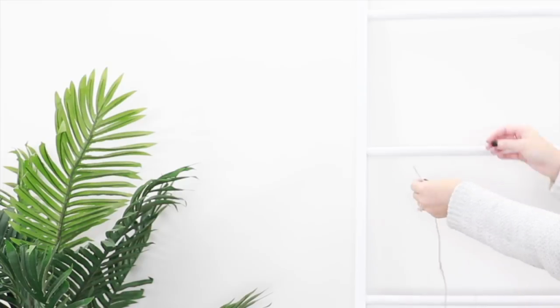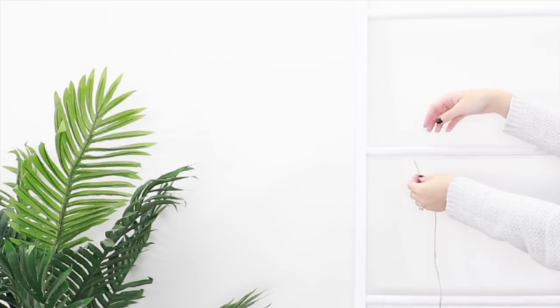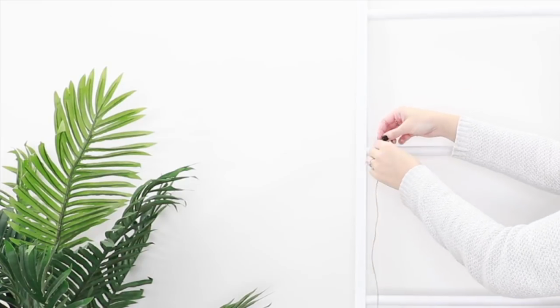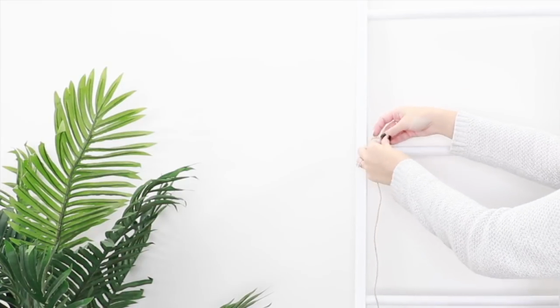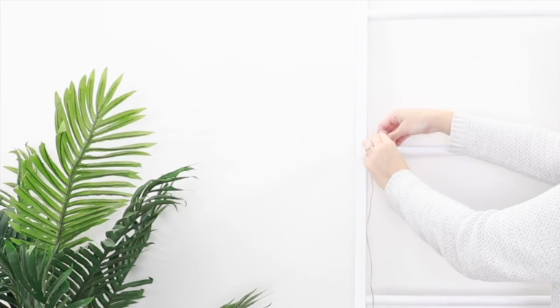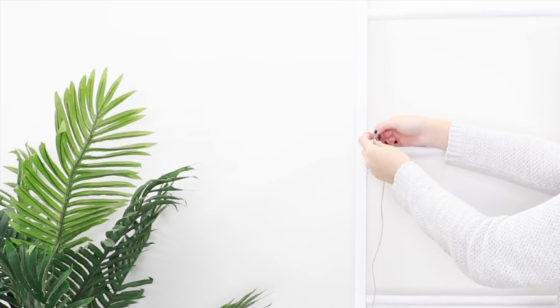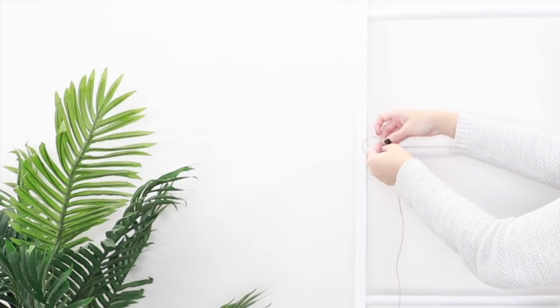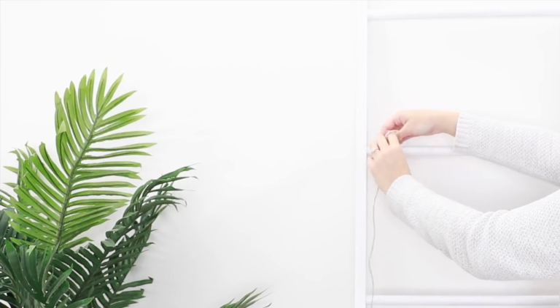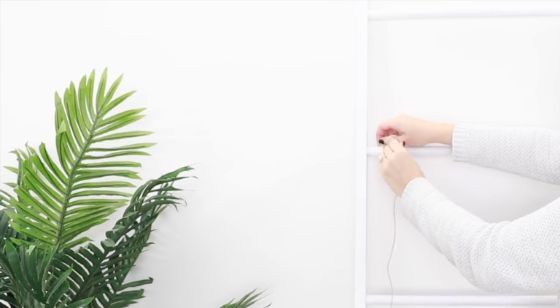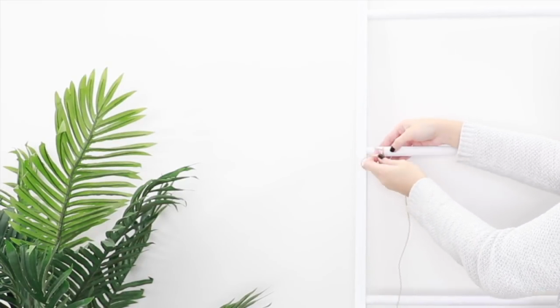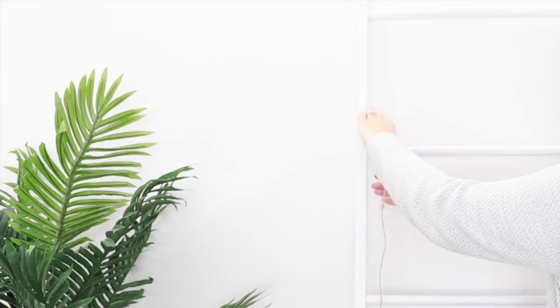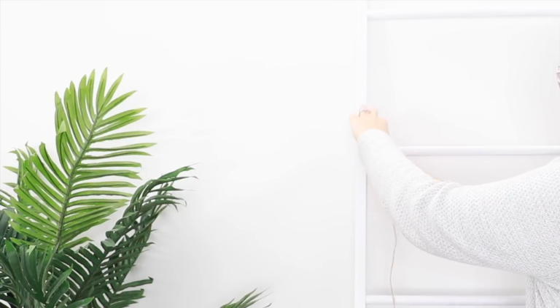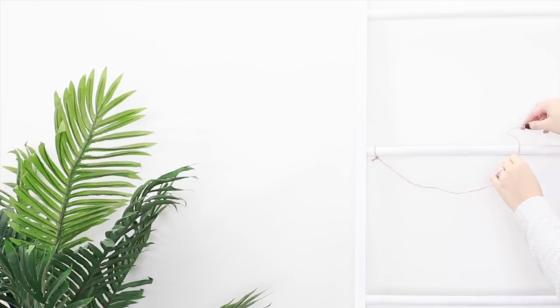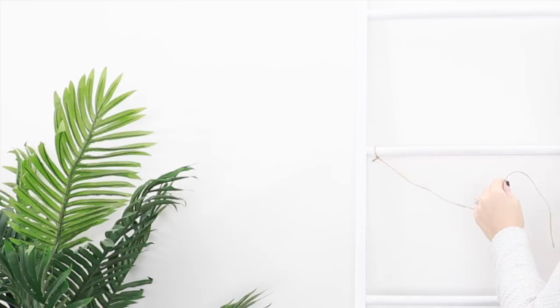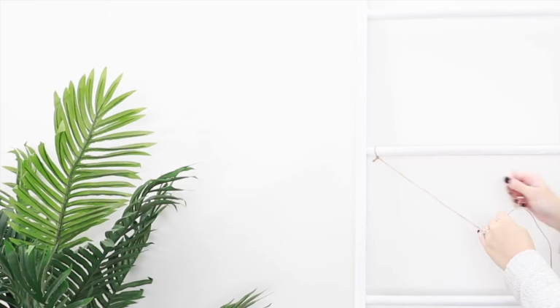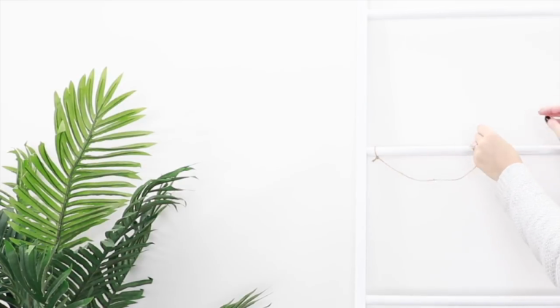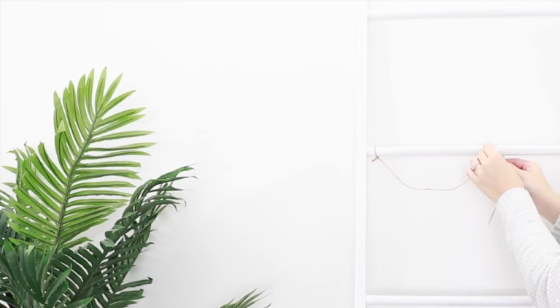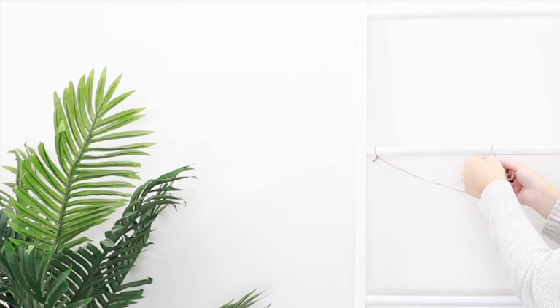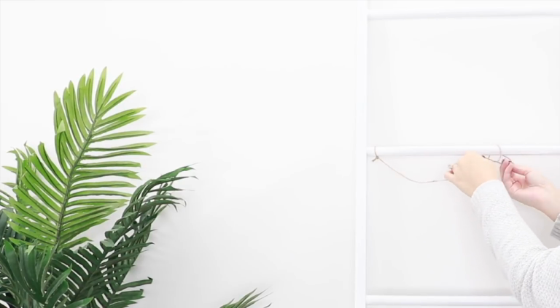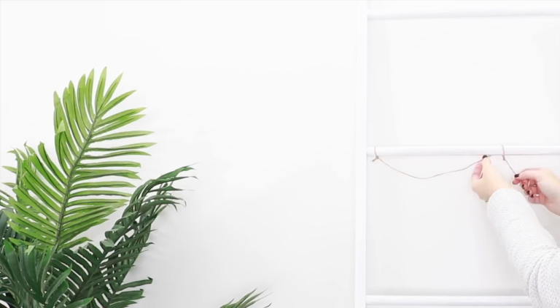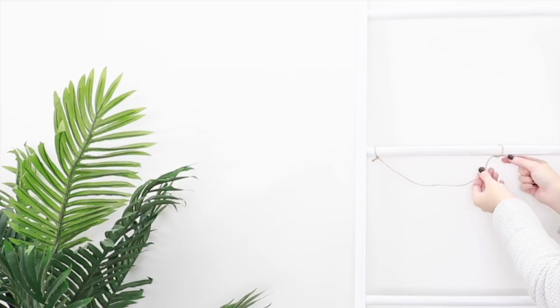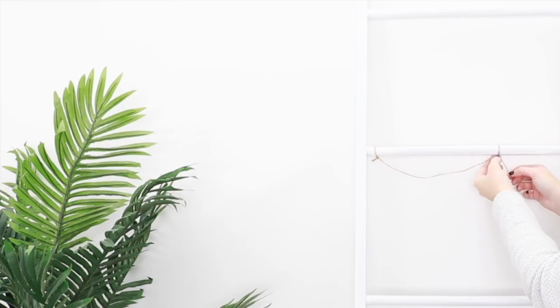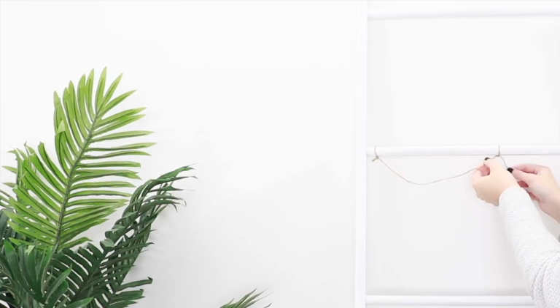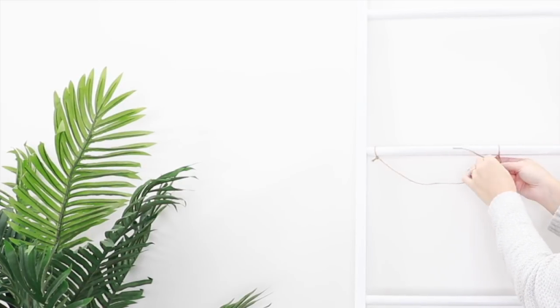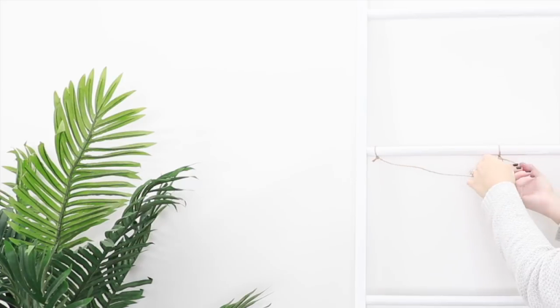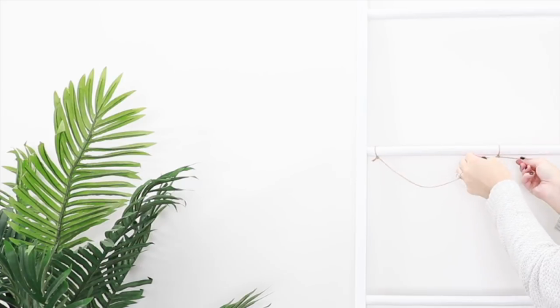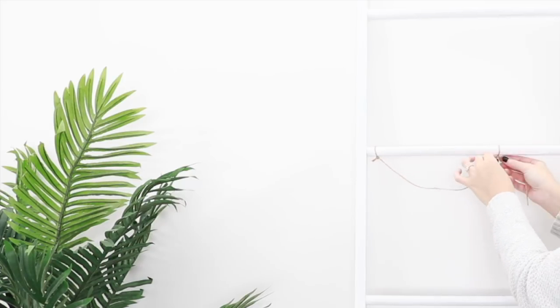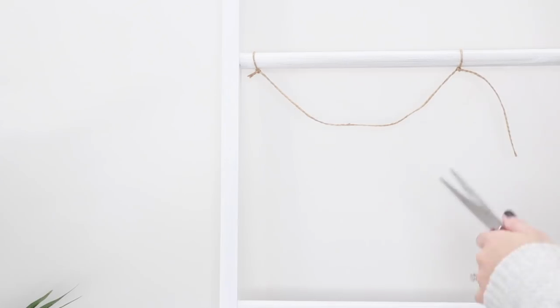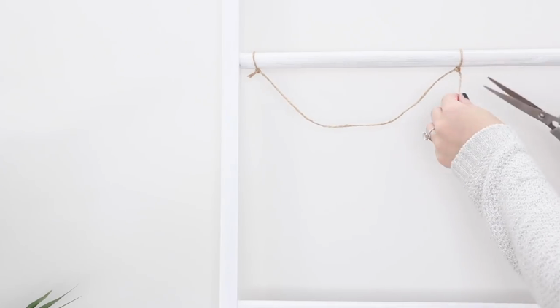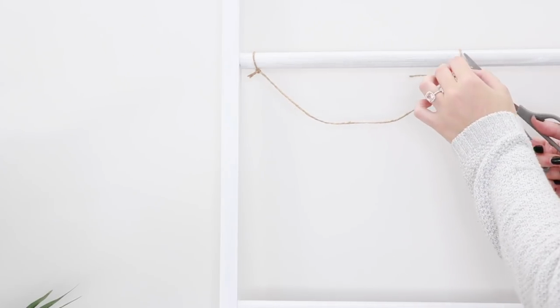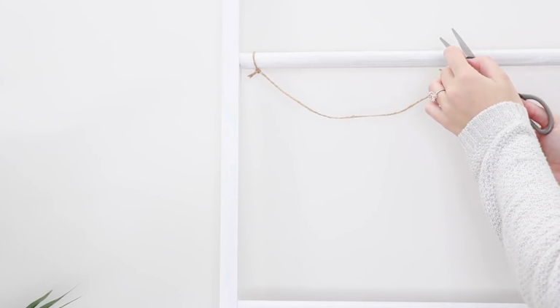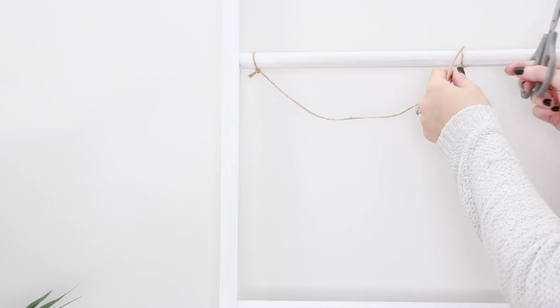Moving onto the jute hanging piece, cut a length of string and tie it to the ladder. I made mine about half the width of the ladder. You also want it to hang down a little in the middle. Trim off any excess string.